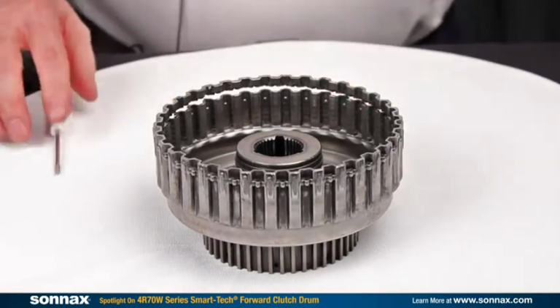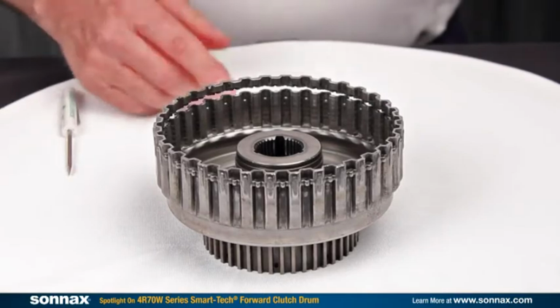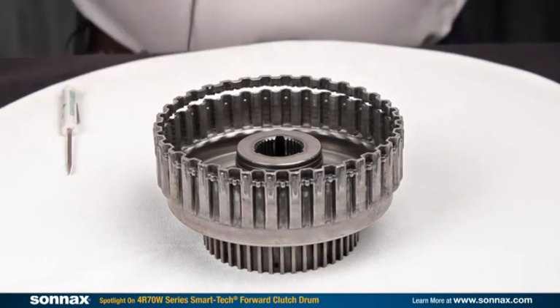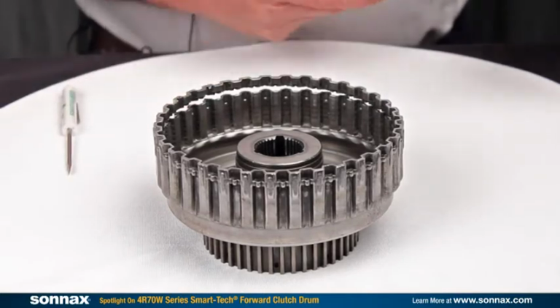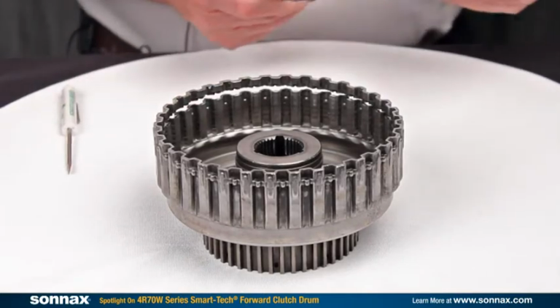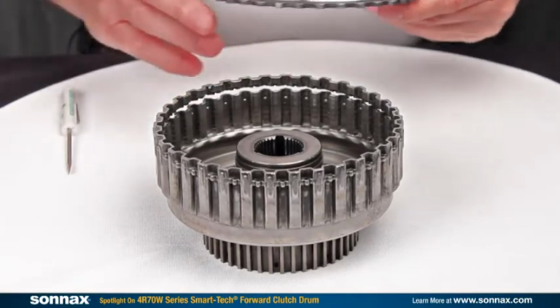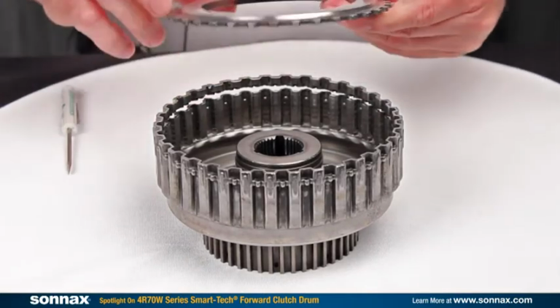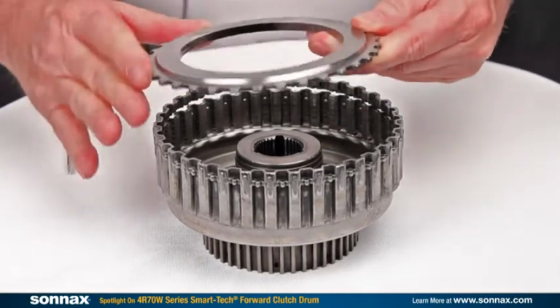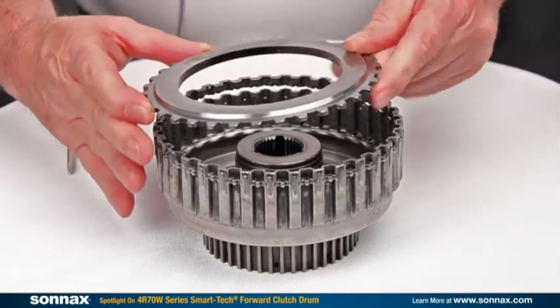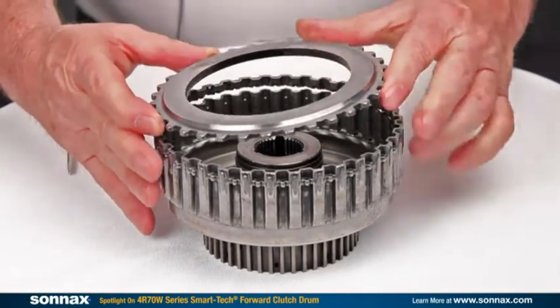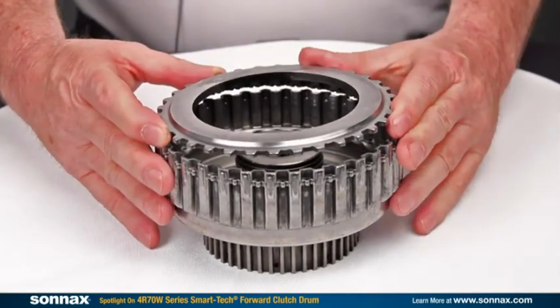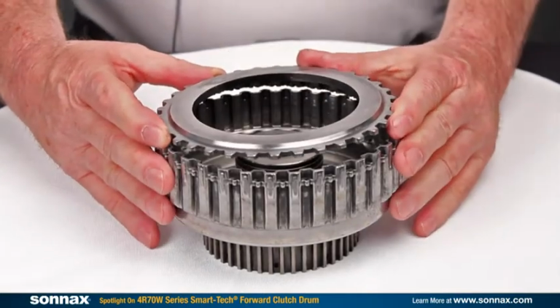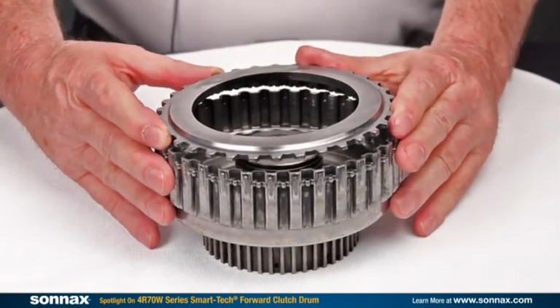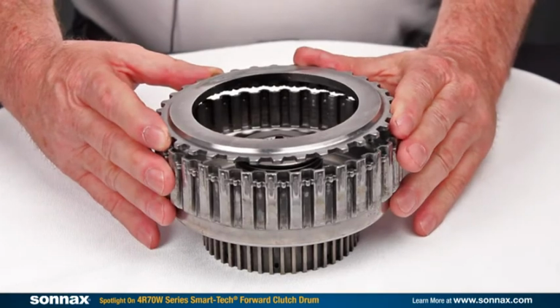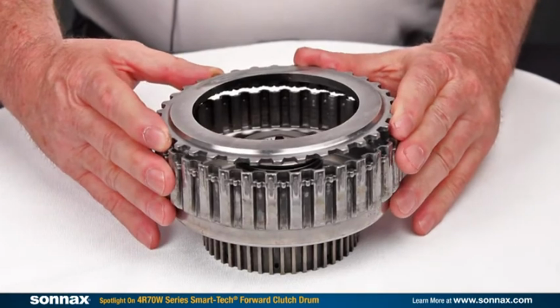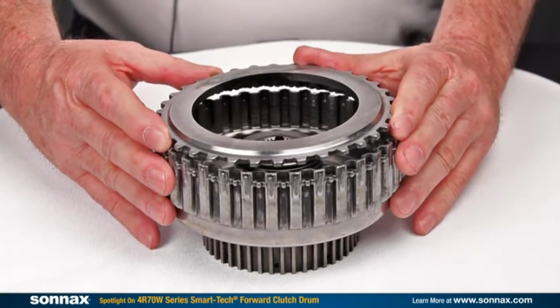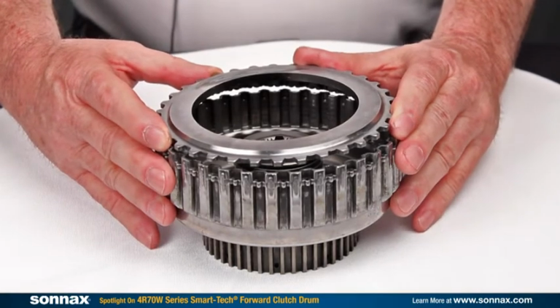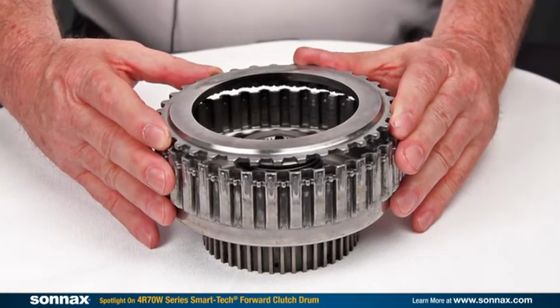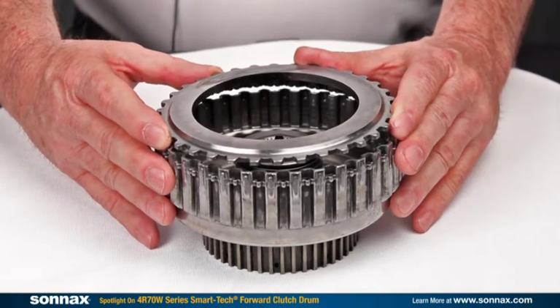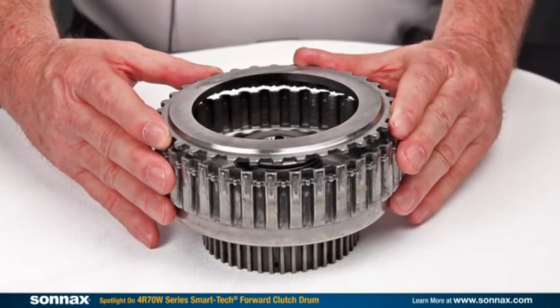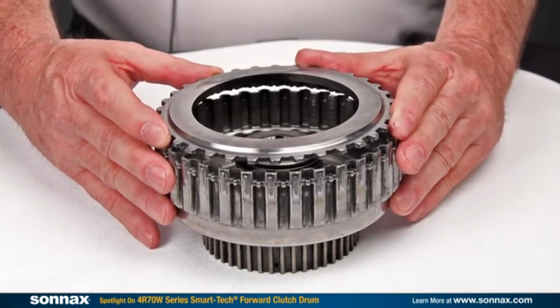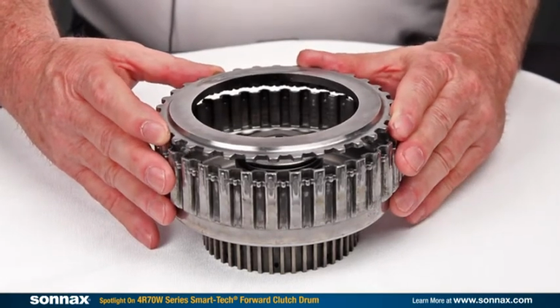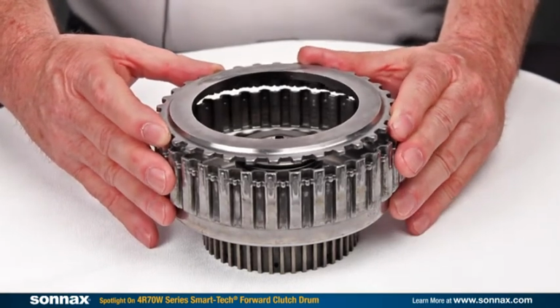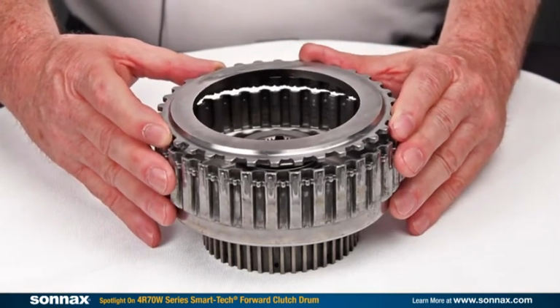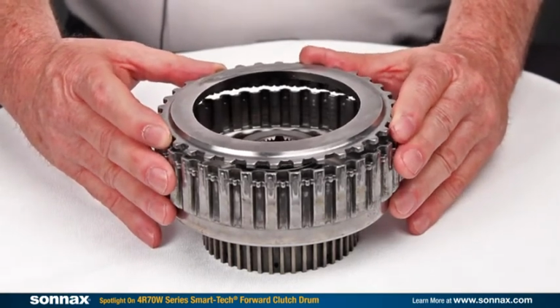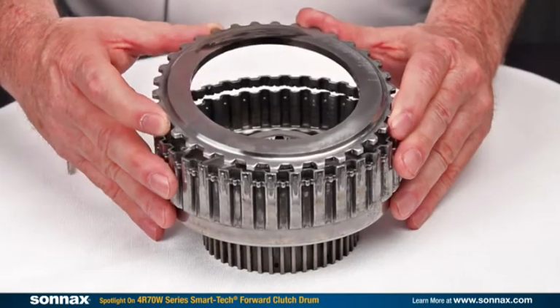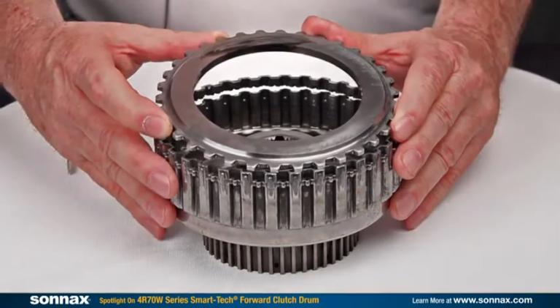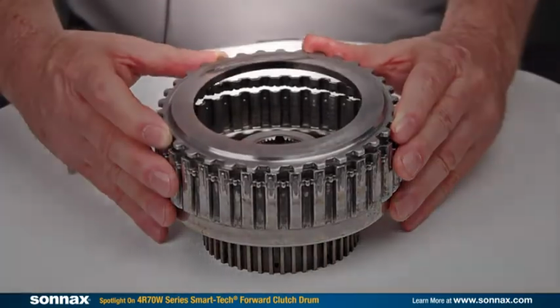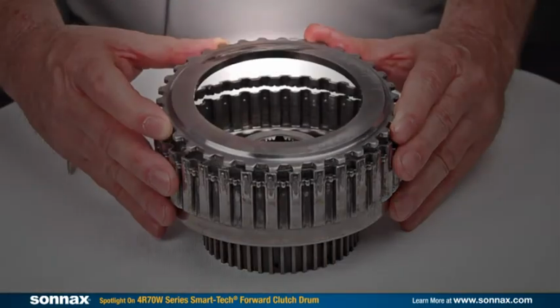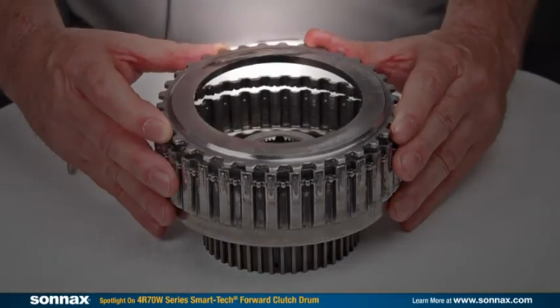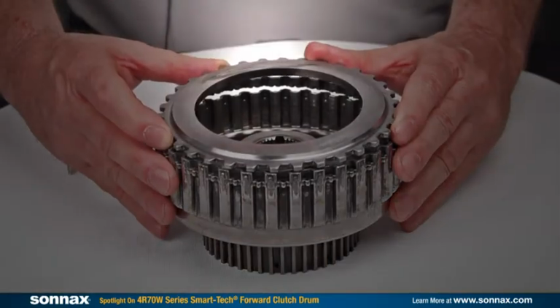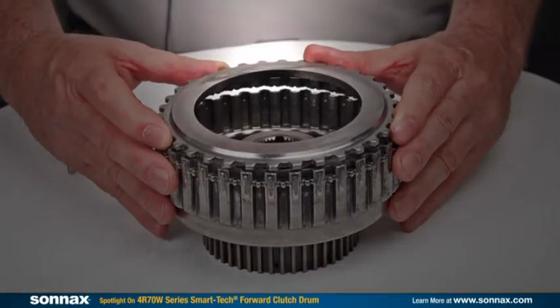As that snap ring gets blasted out of its hole, the snap ring takes a hike, and the backing plate gets pushed into the planetary. You can see — hopefully you can see the rub marks on there.